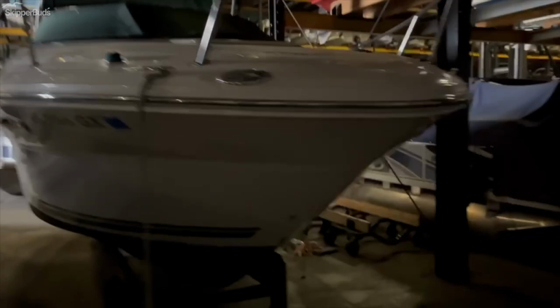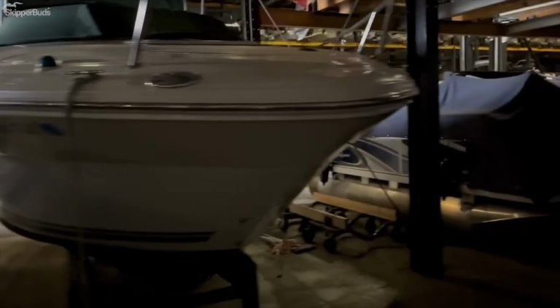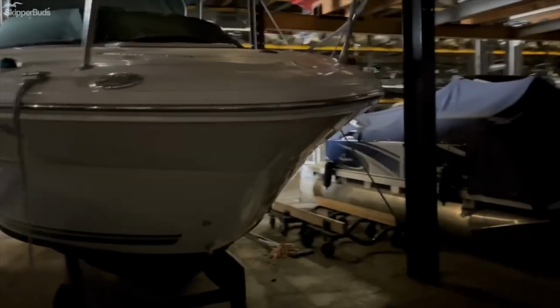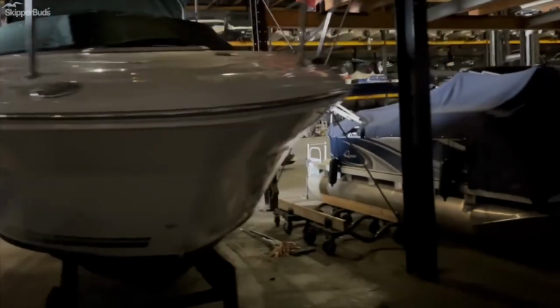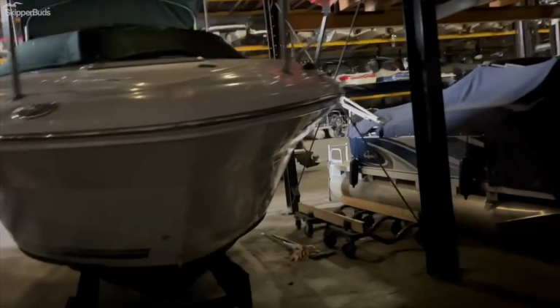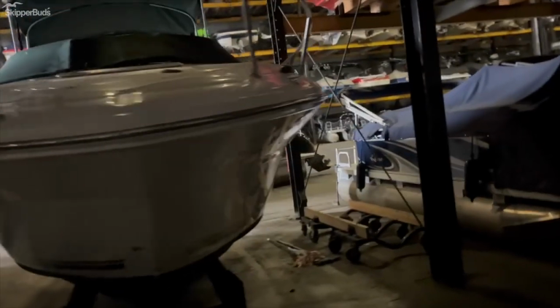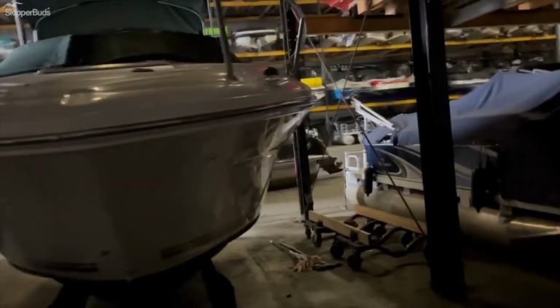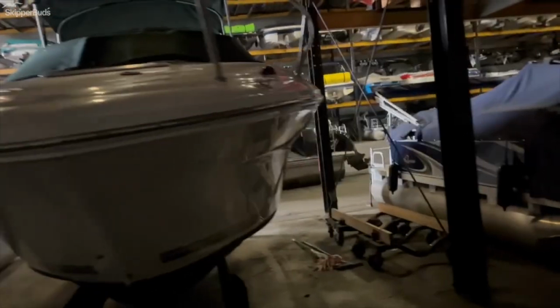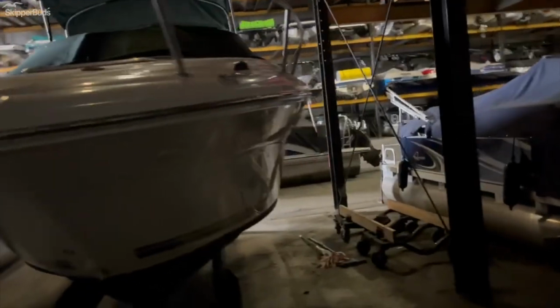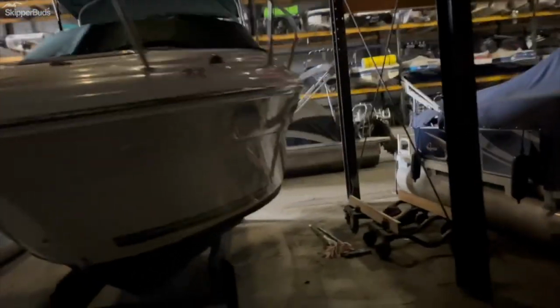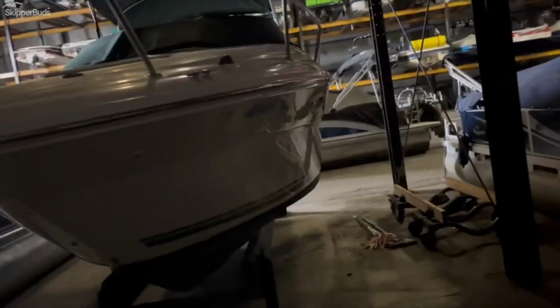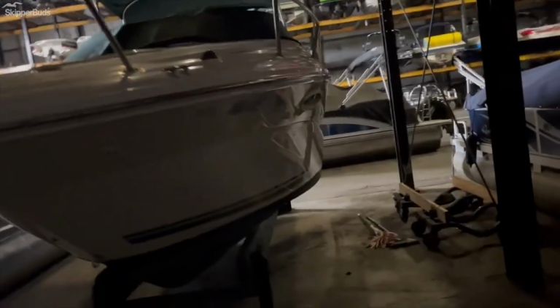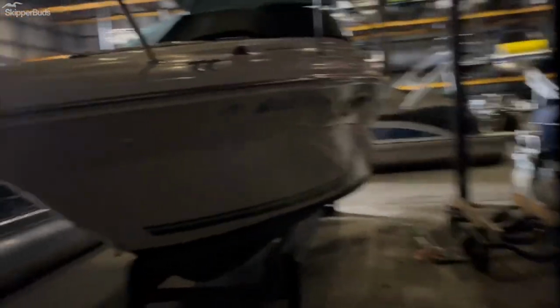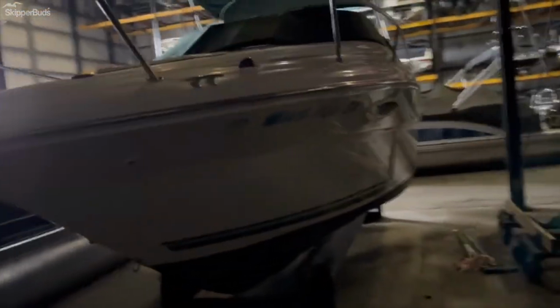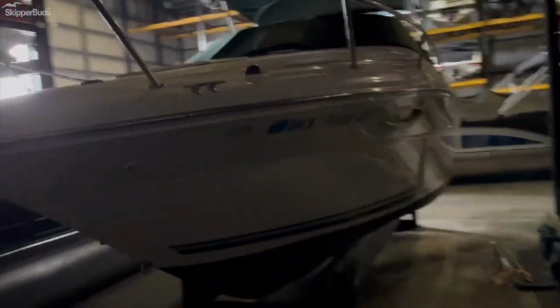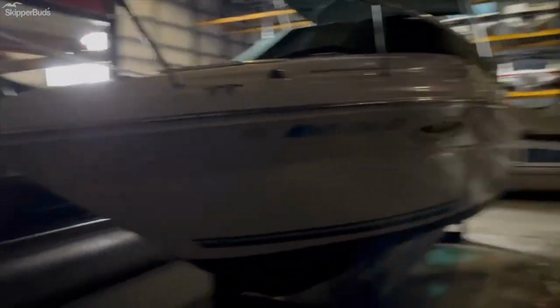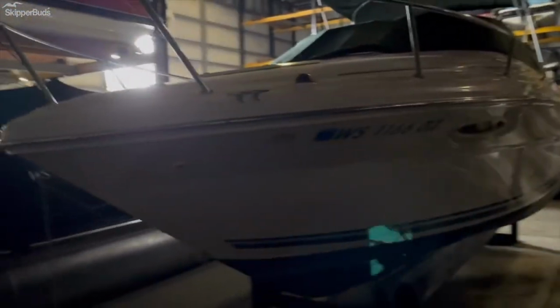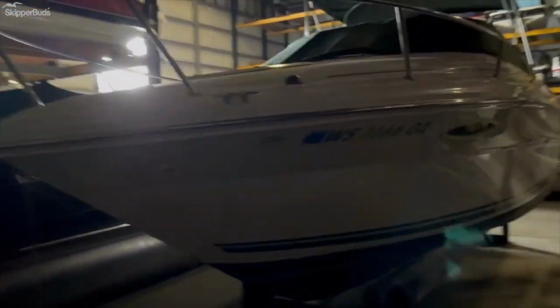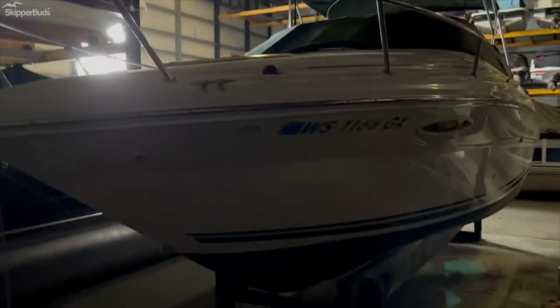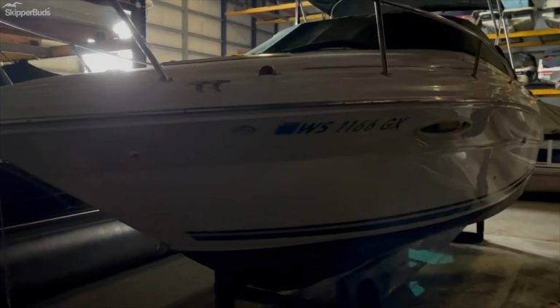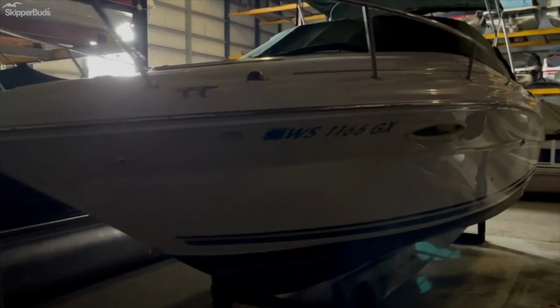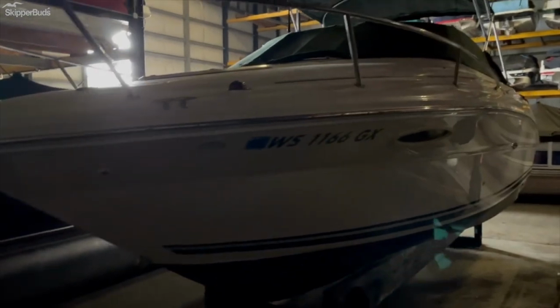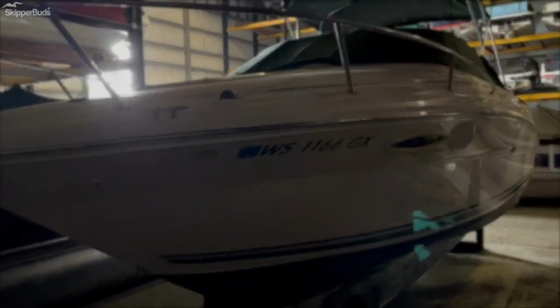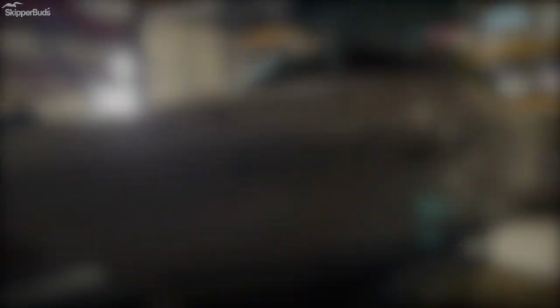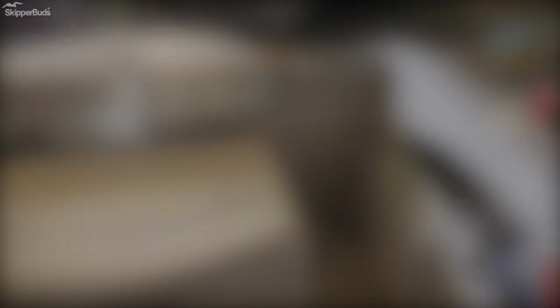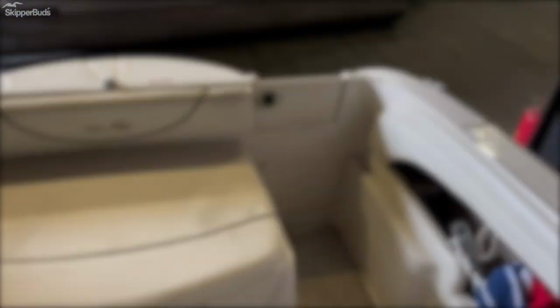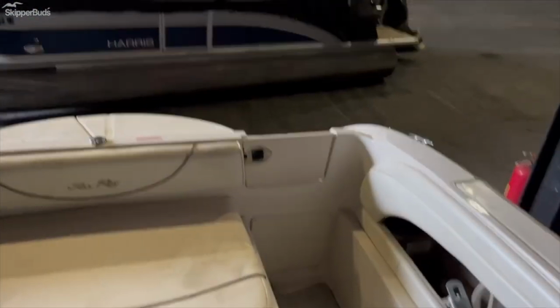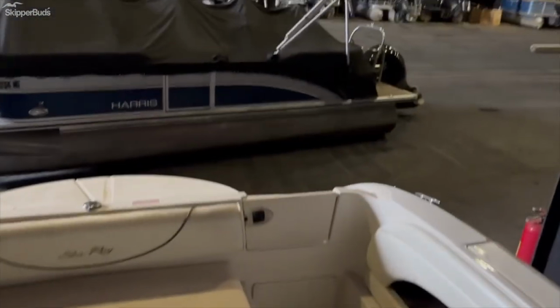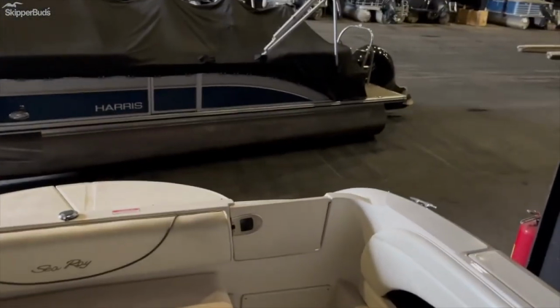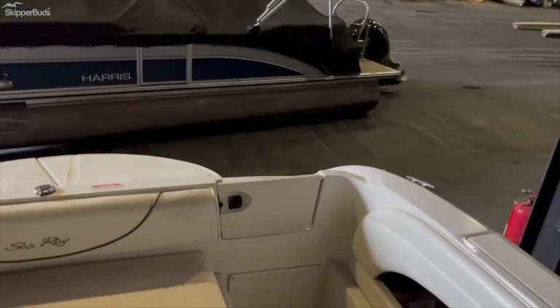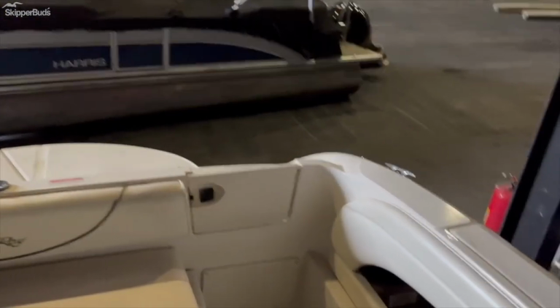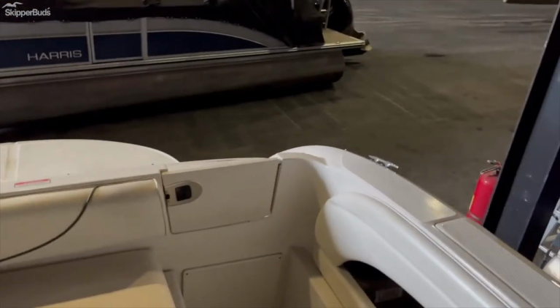Most recently, it's been in the heated storage building for the last two seasons. Stepping into the boat, you have a walkthrough transom.